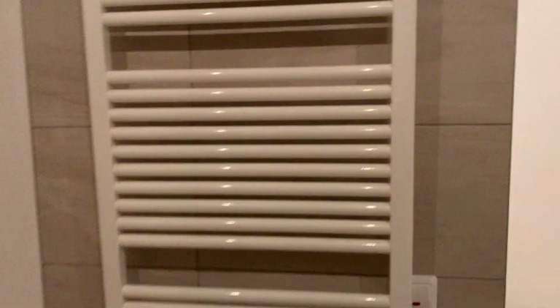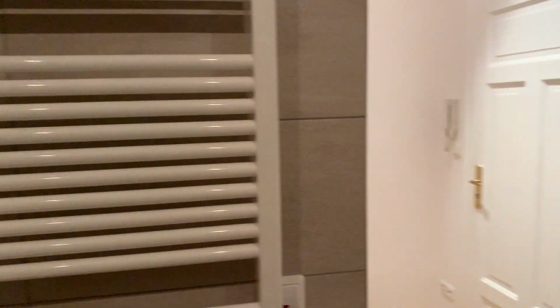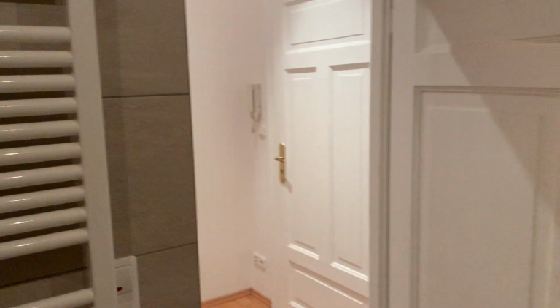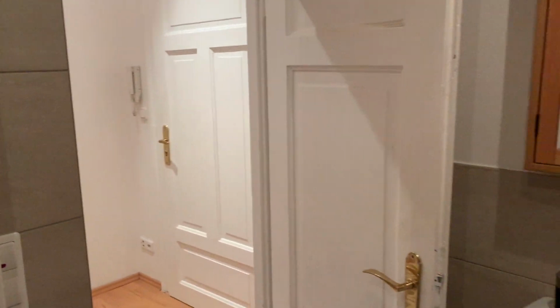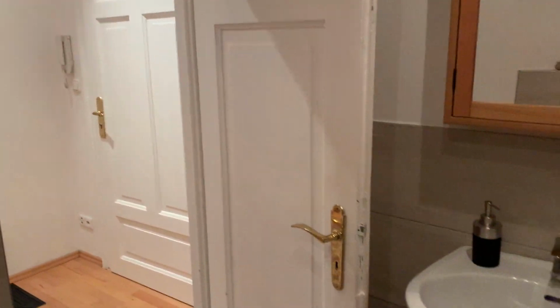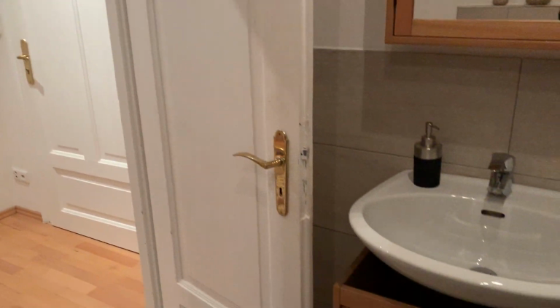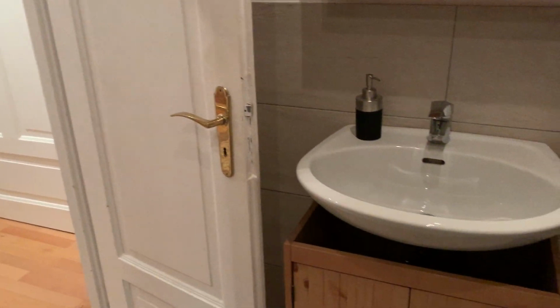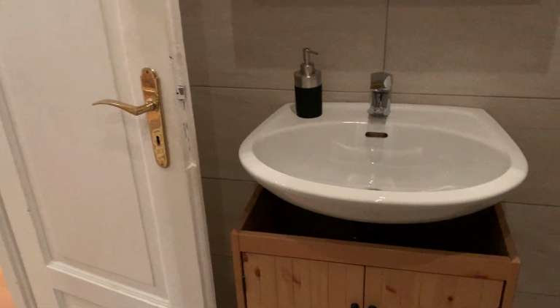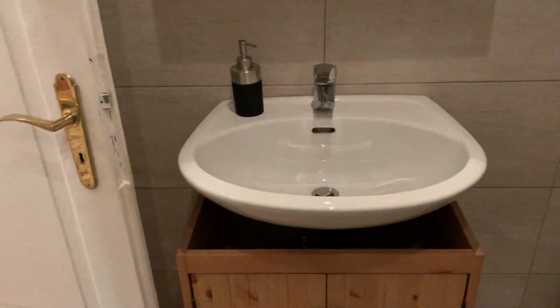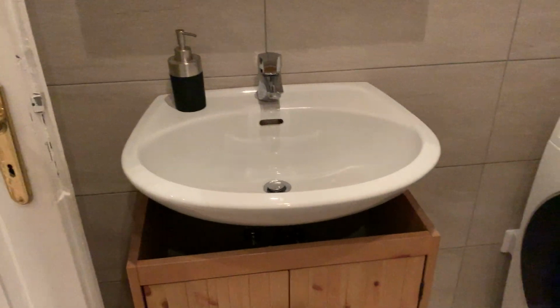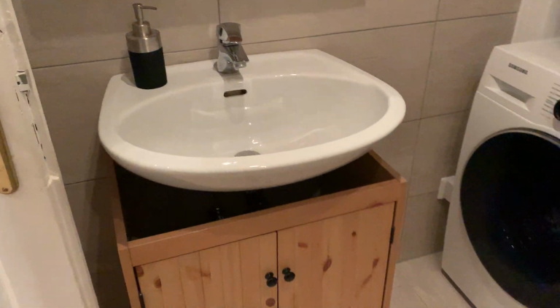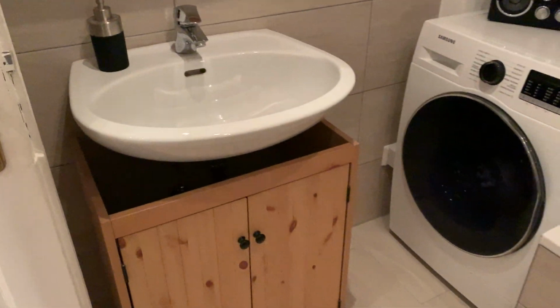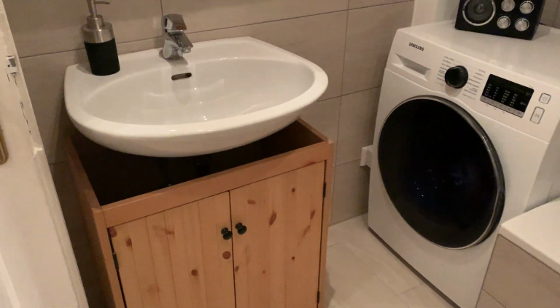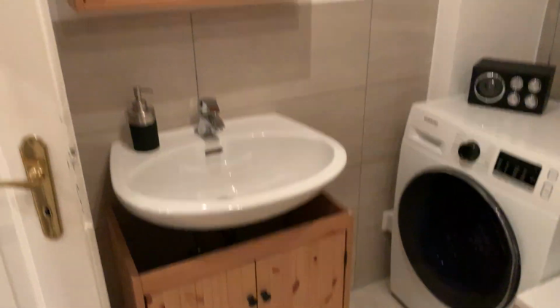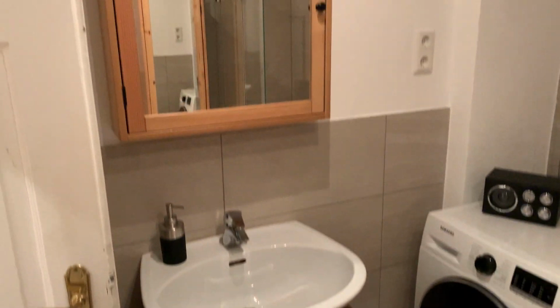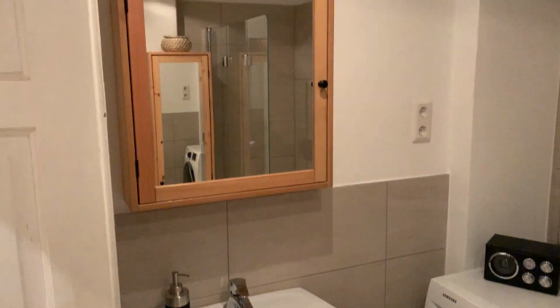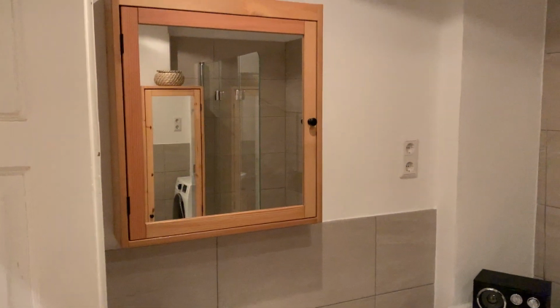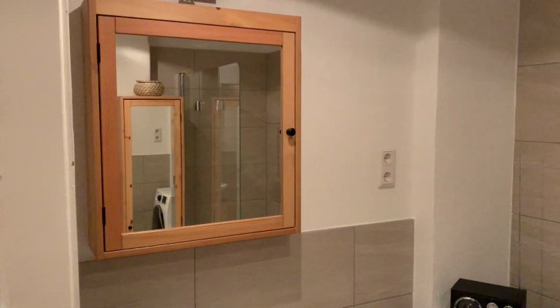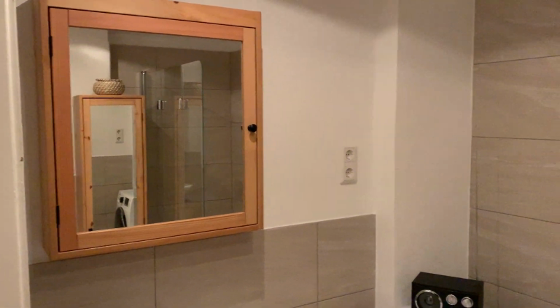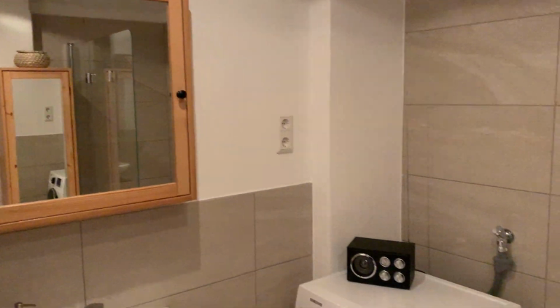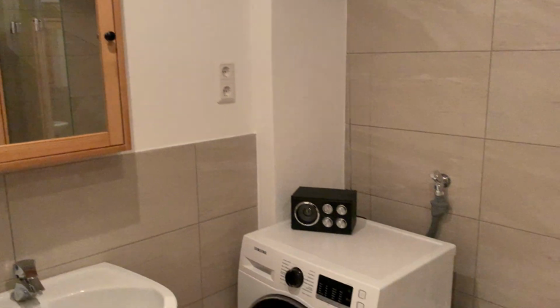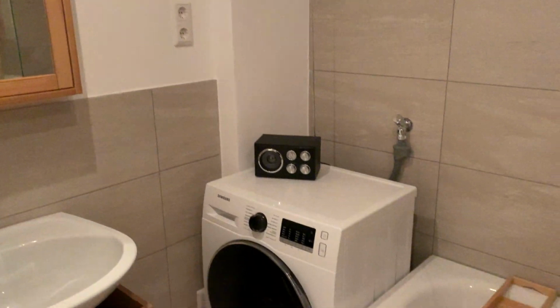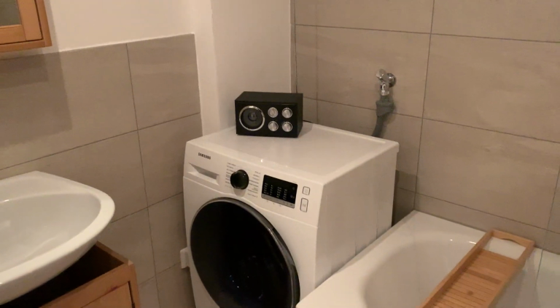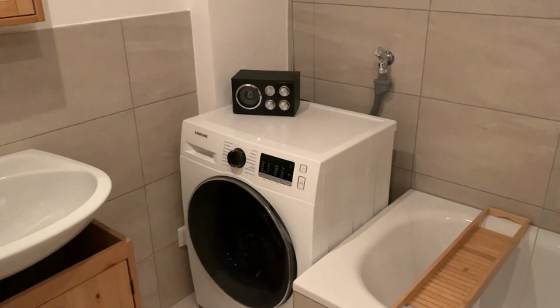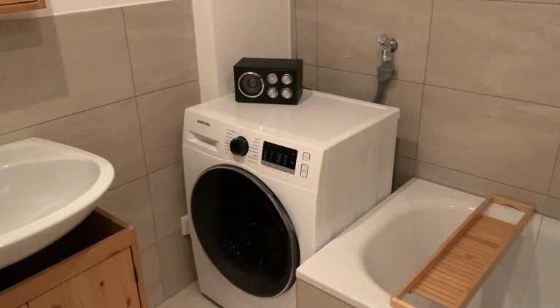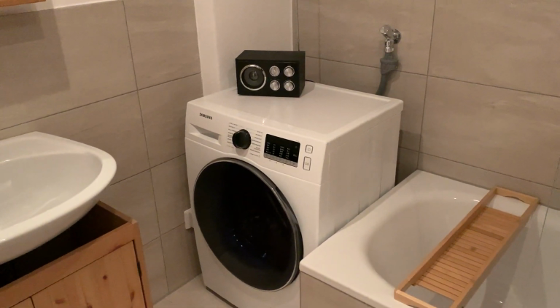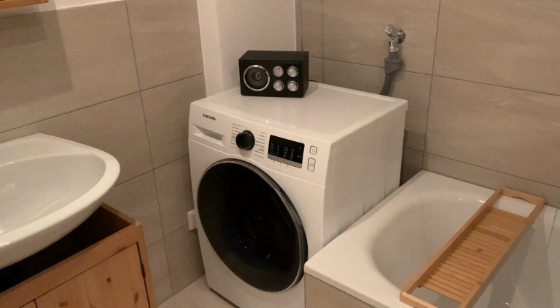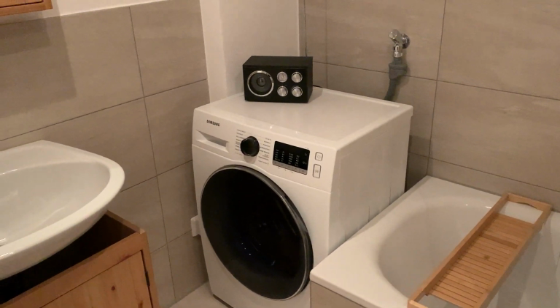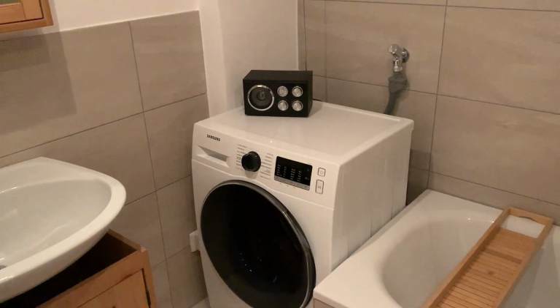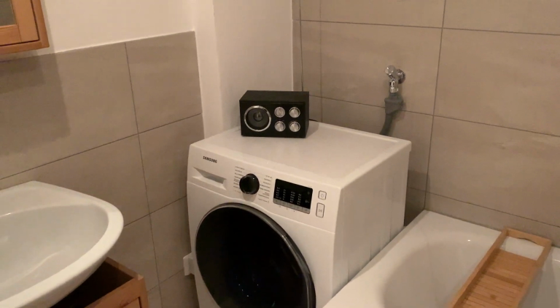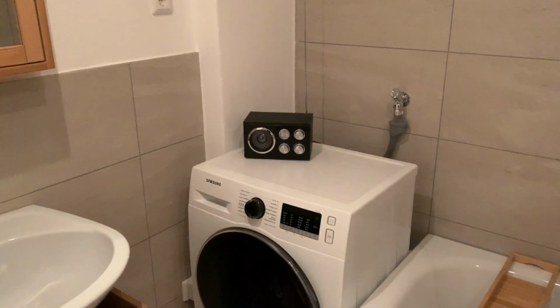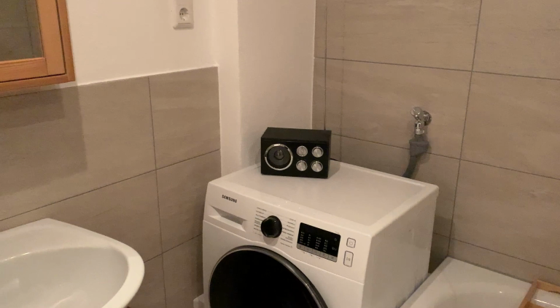There is a large towel heater, a sink with a little cupboard, a mirror also with a cupboard, and a washer-dryer combination, also with a little stereo.